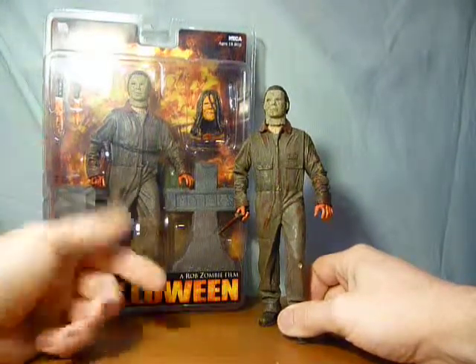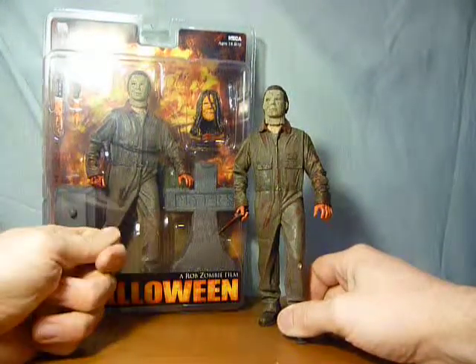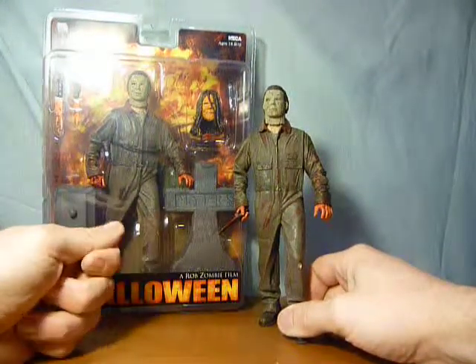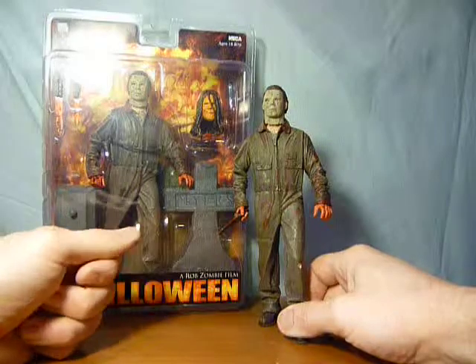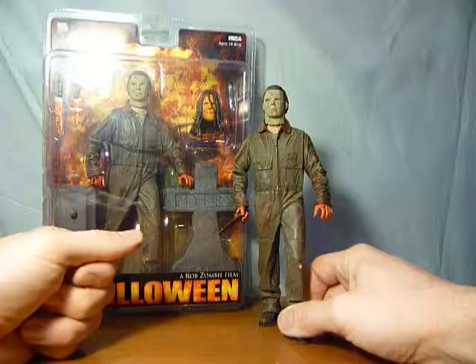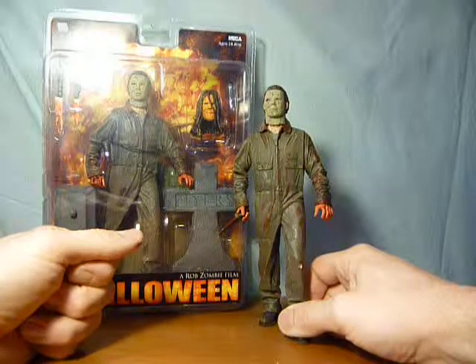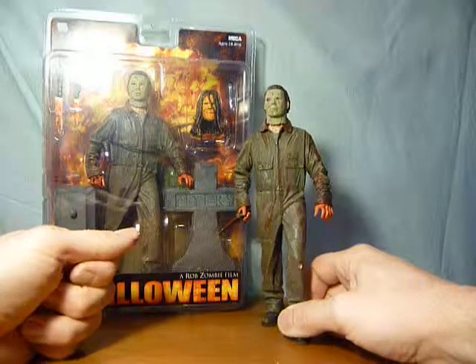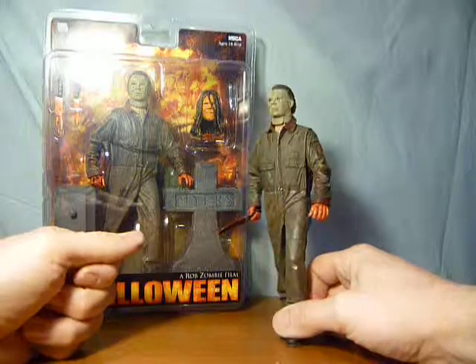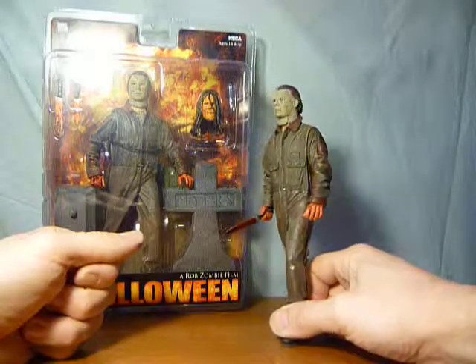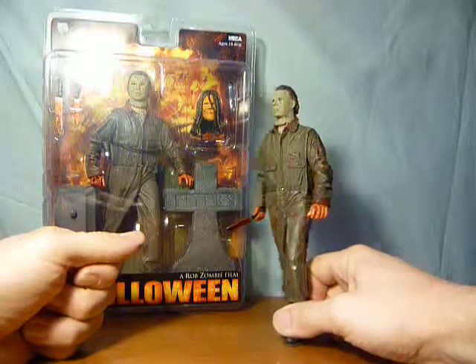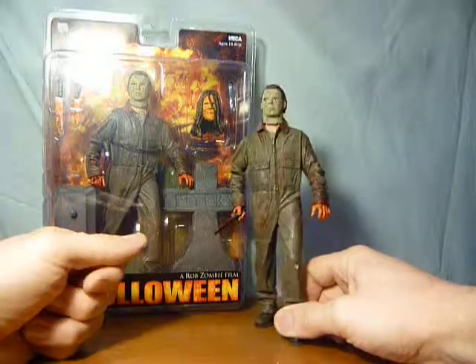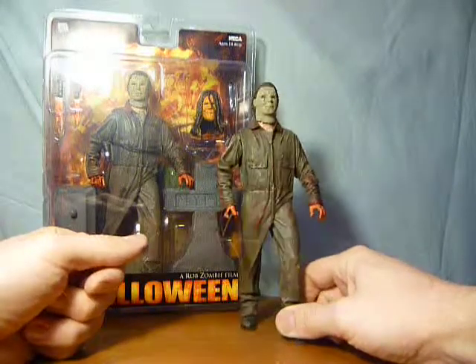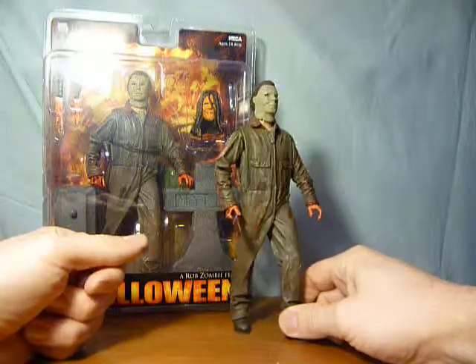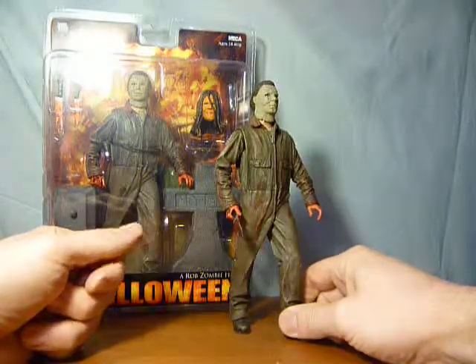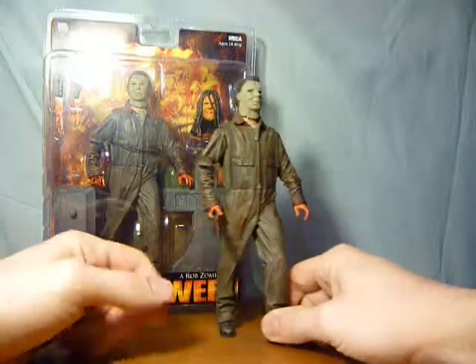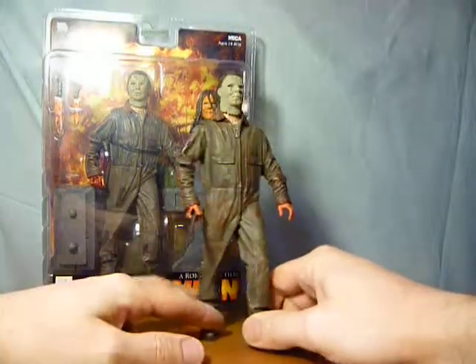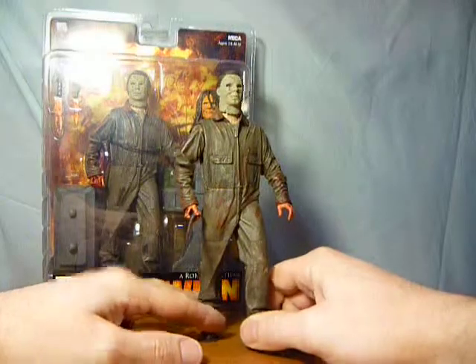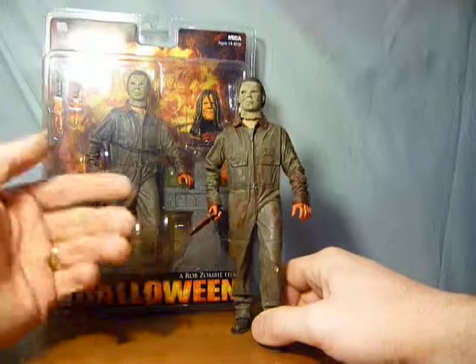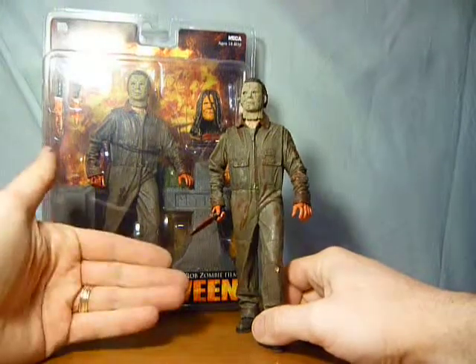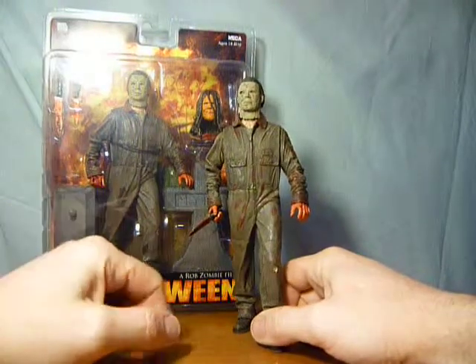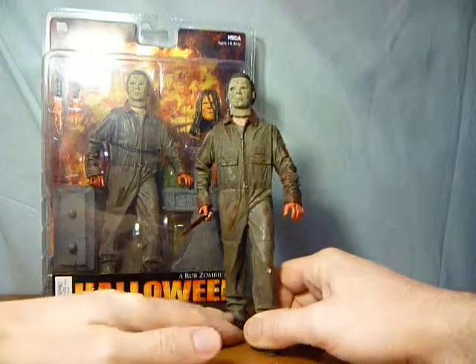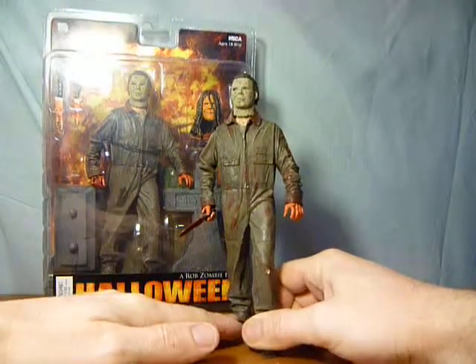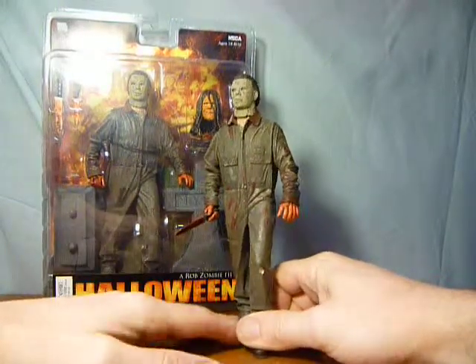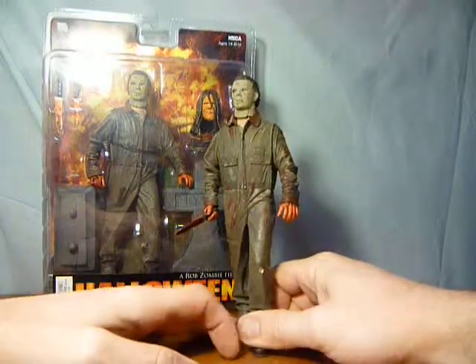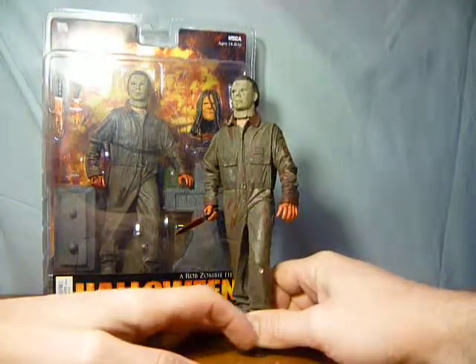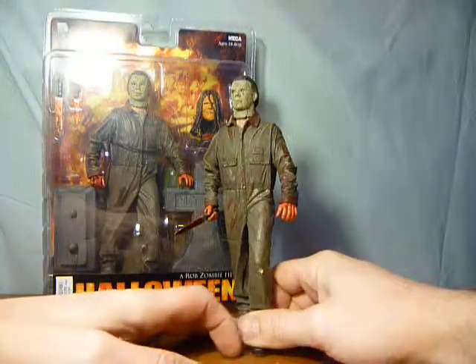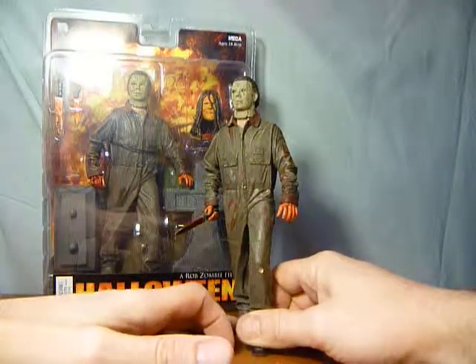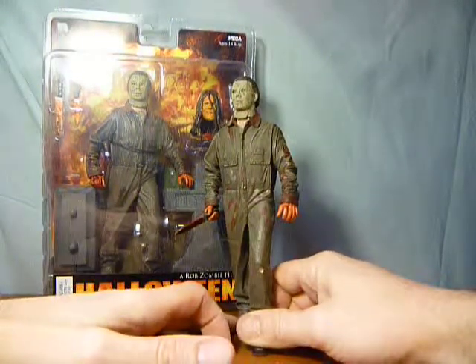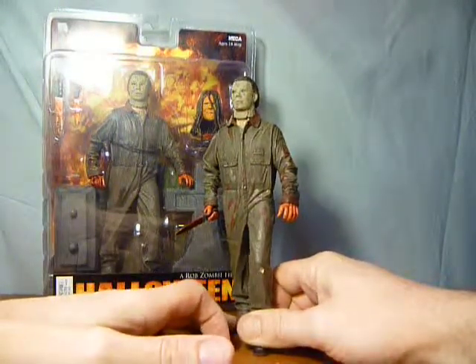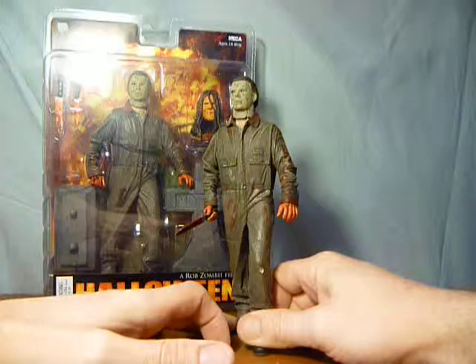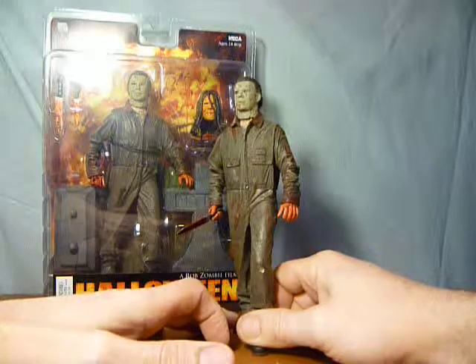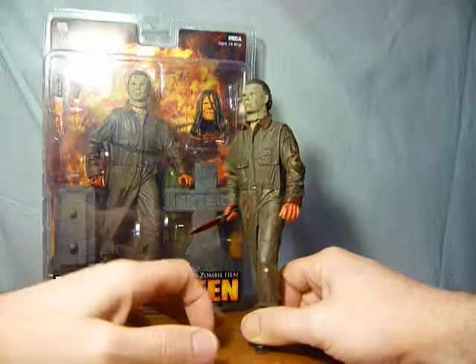I love all Rob Zombie's stuff, especially The Devil's Rejects and House of a Thousand Corpses. I'm also looking forward to Lords of Salem. But anyway, a quick look at the Michael Myers figure from NECA.